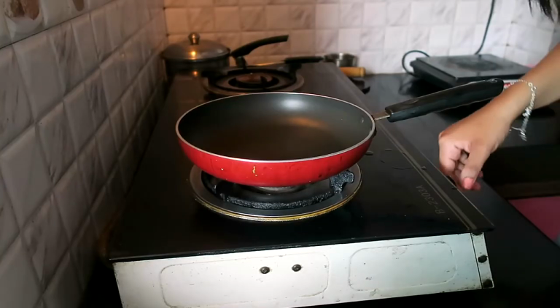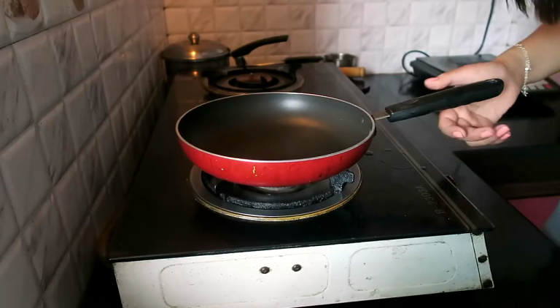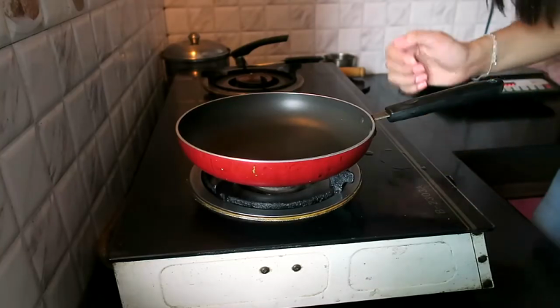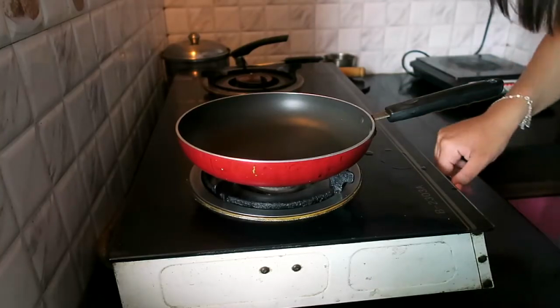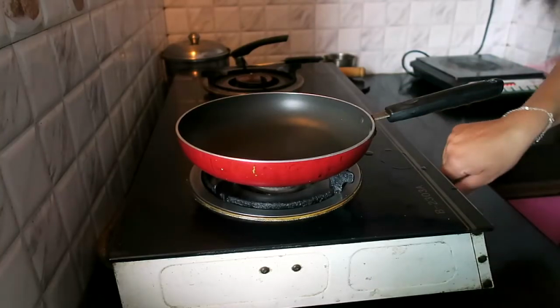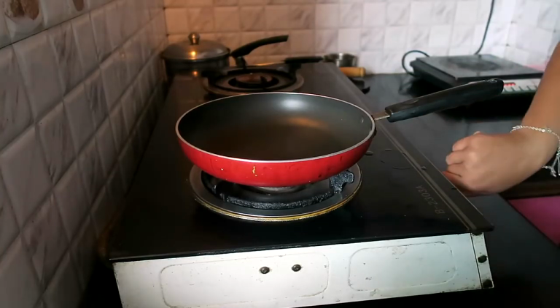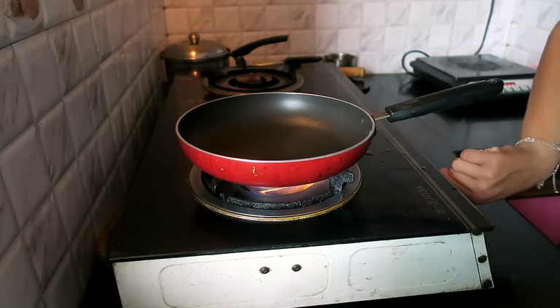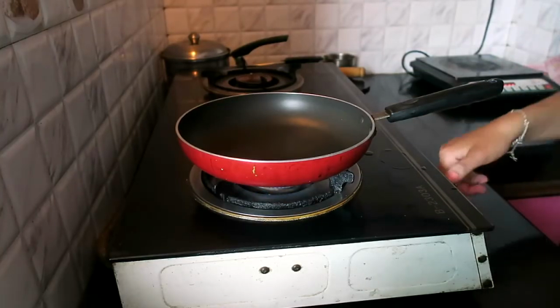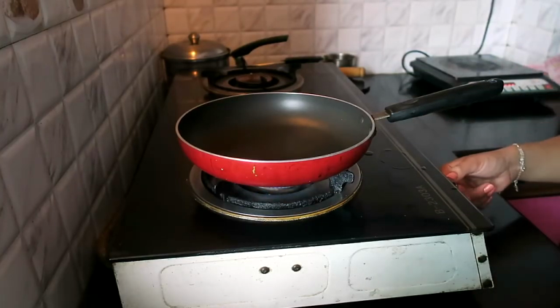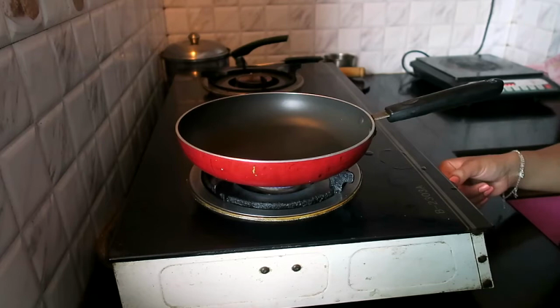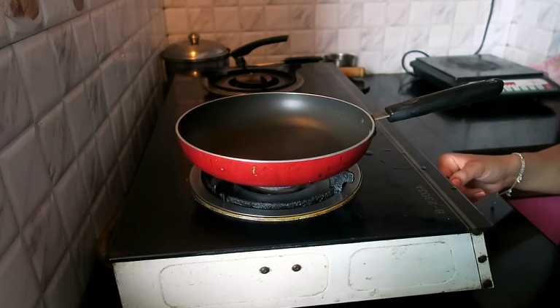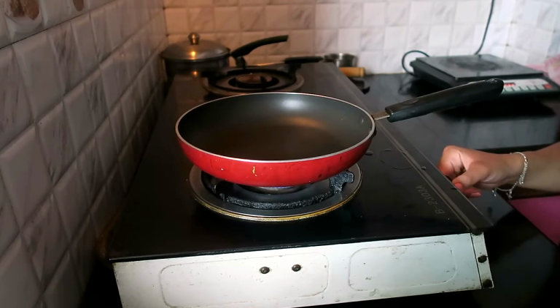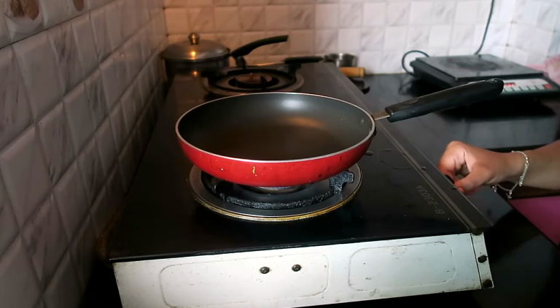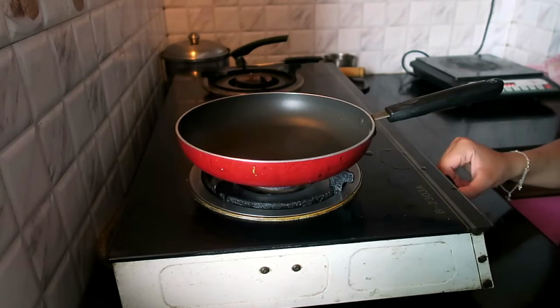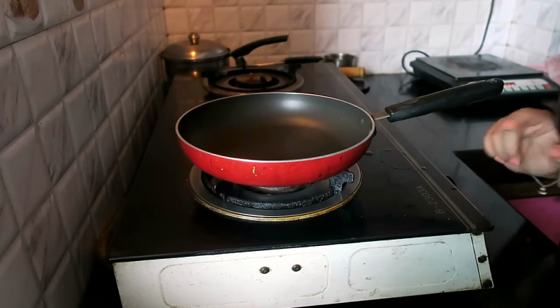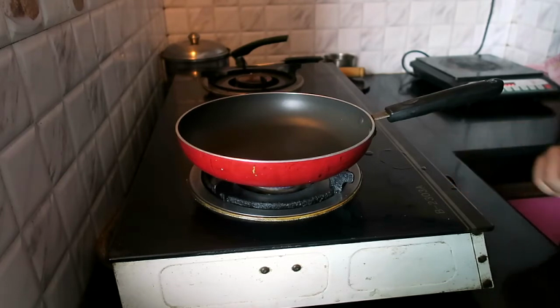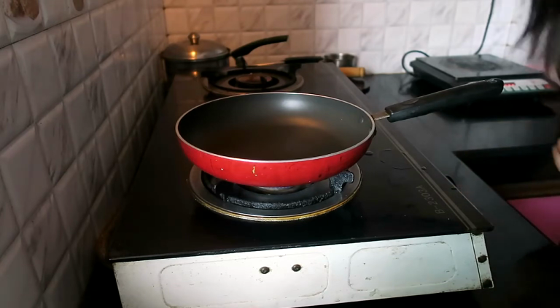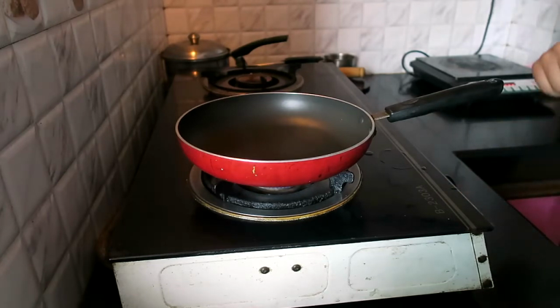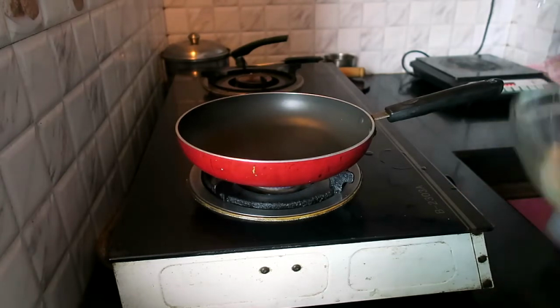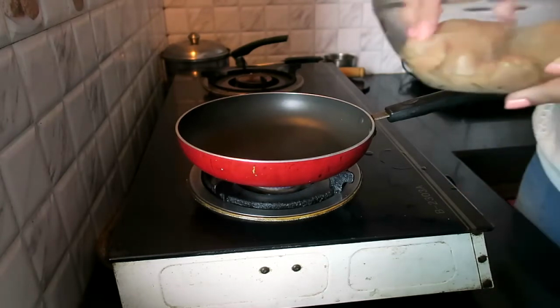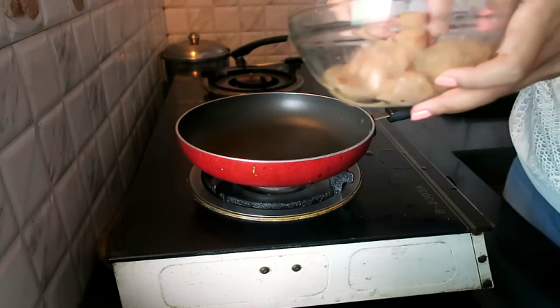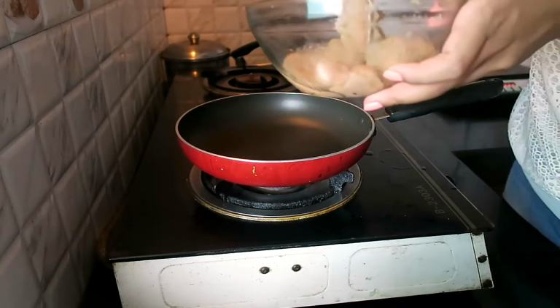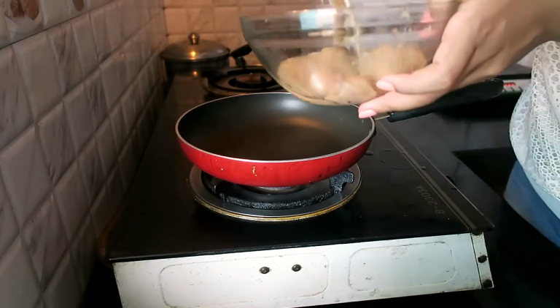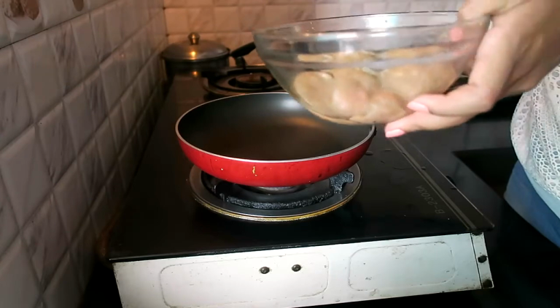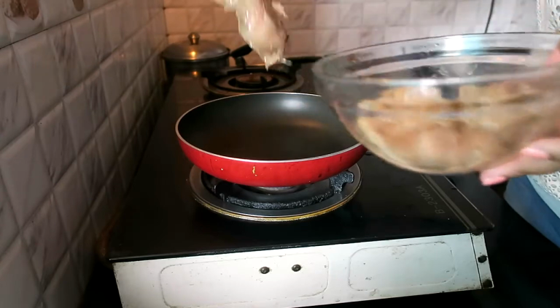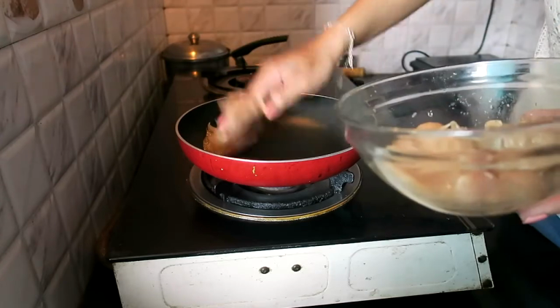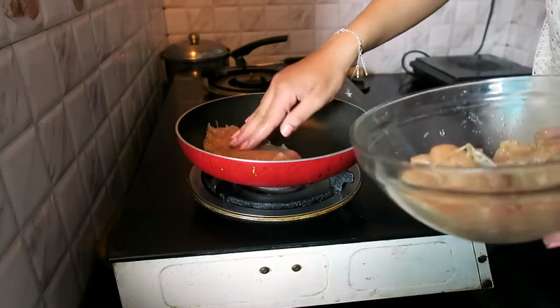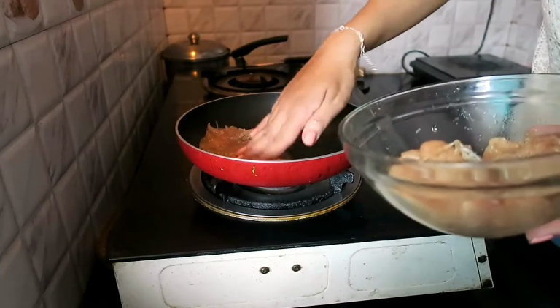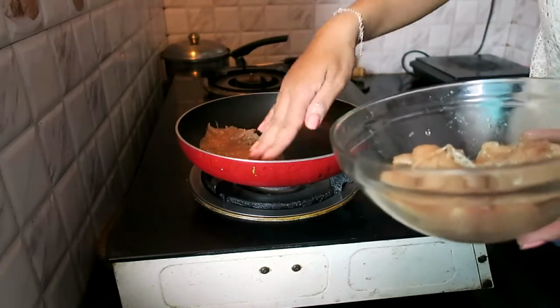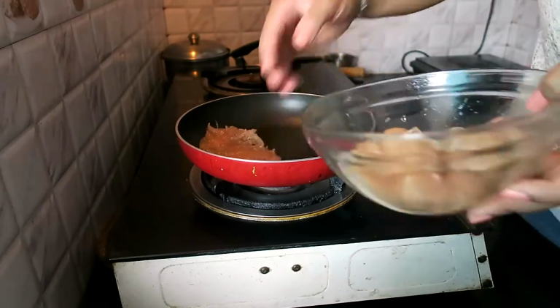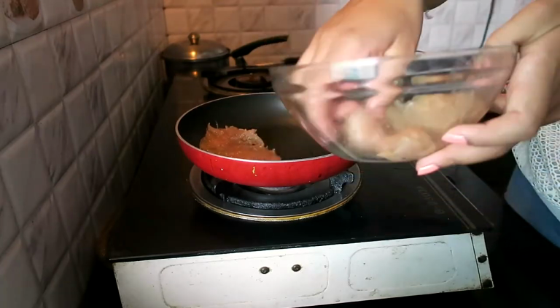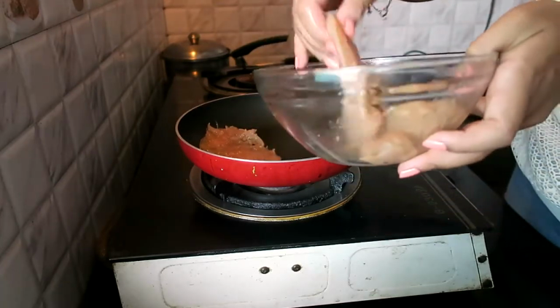After 20 minutes, turn the gas on and make it on a low flame. Since I already added oil in the marinade, I will not use extra oil — just put it directly in the pan.